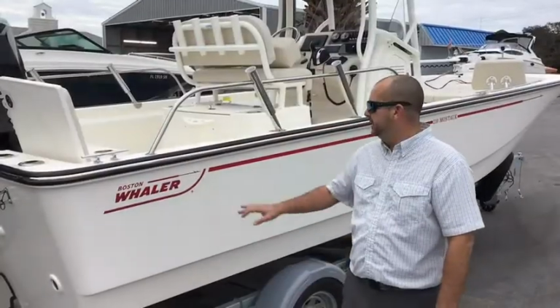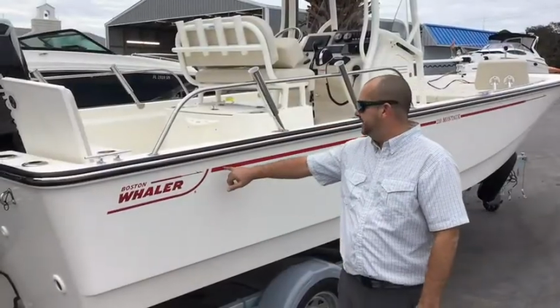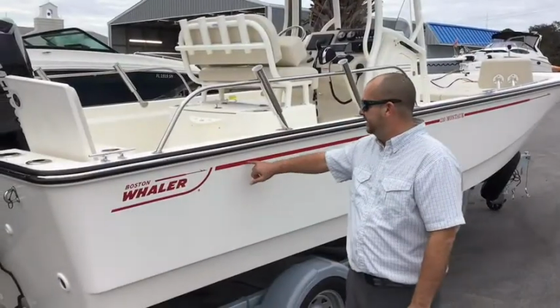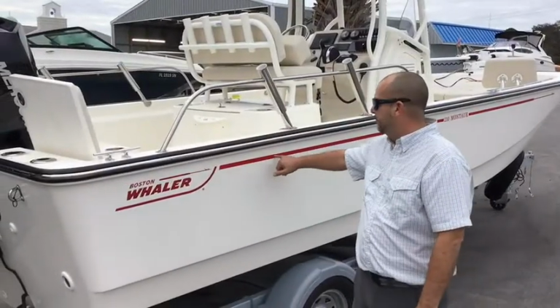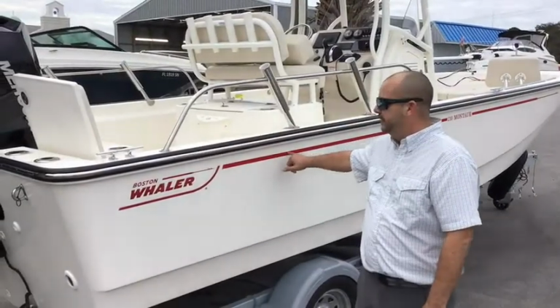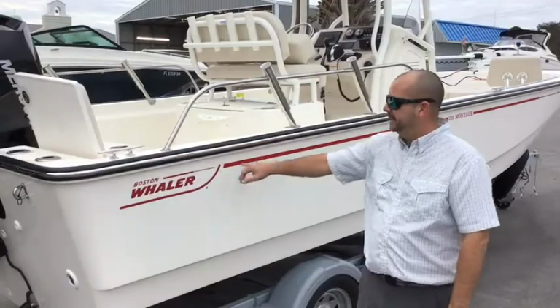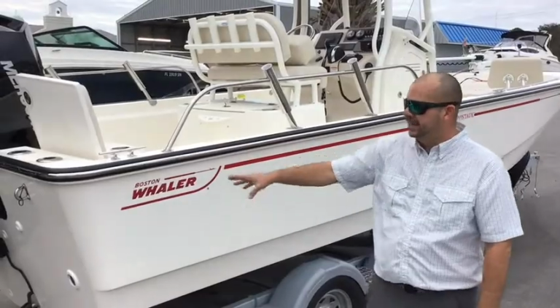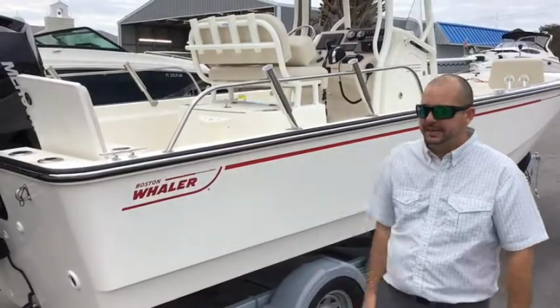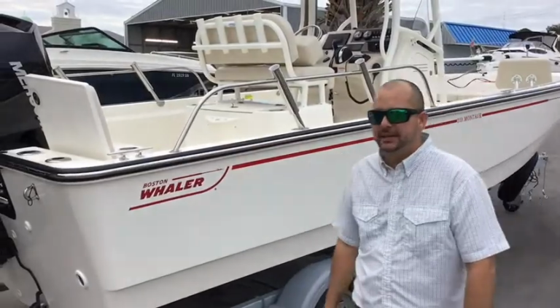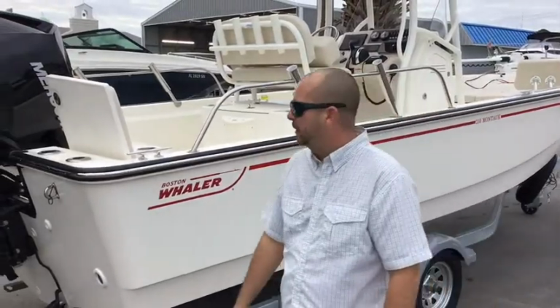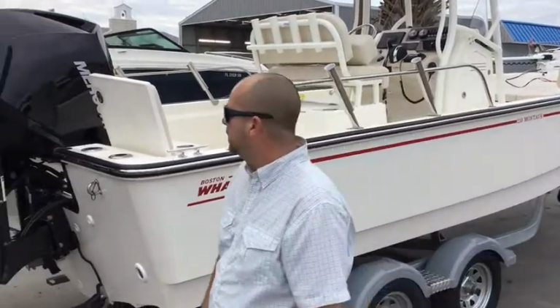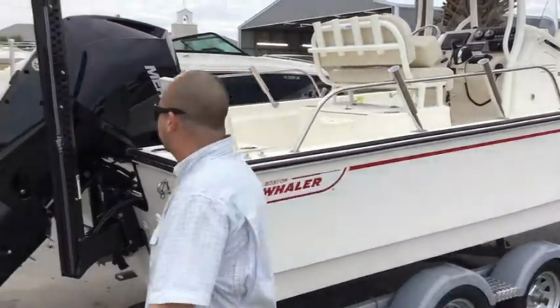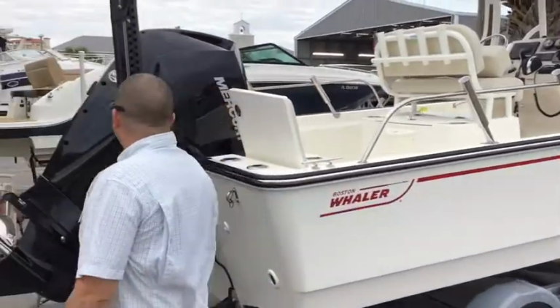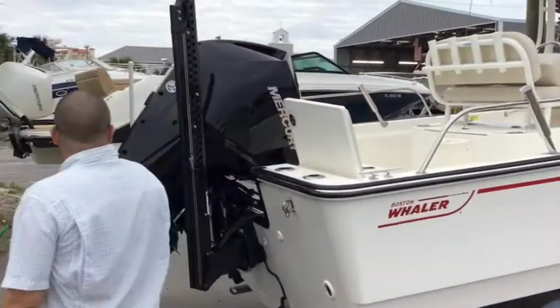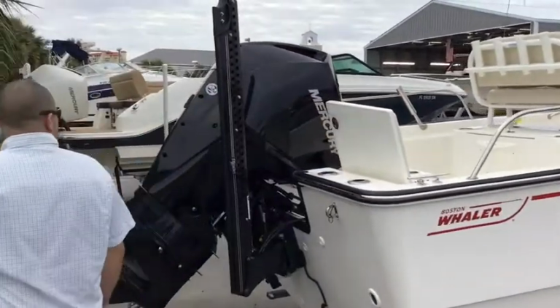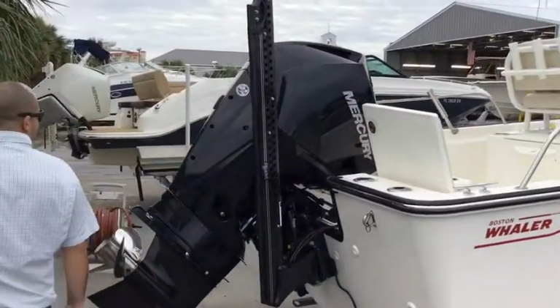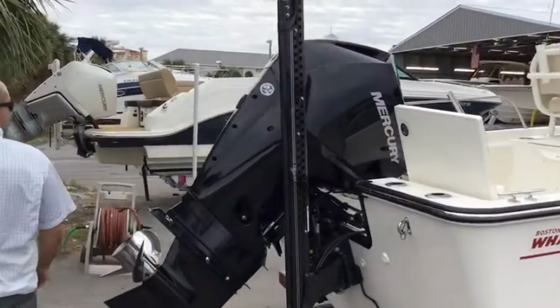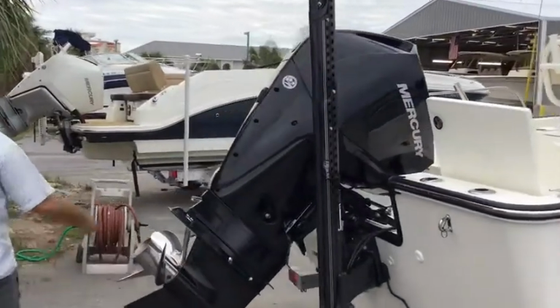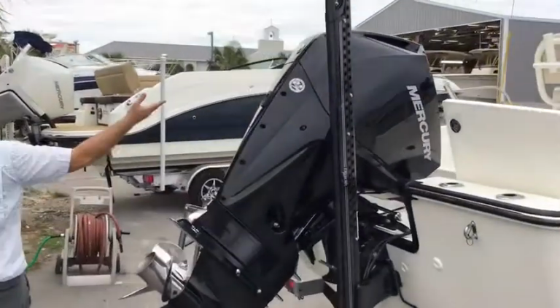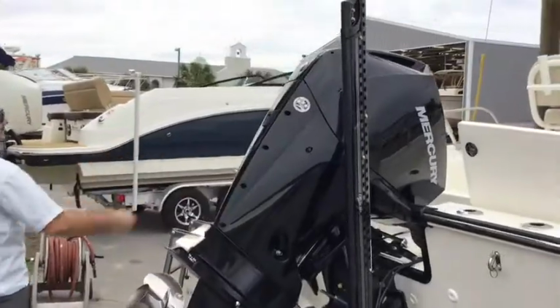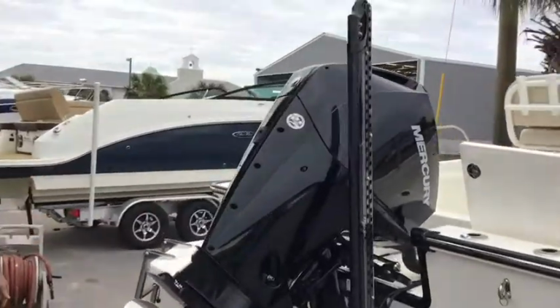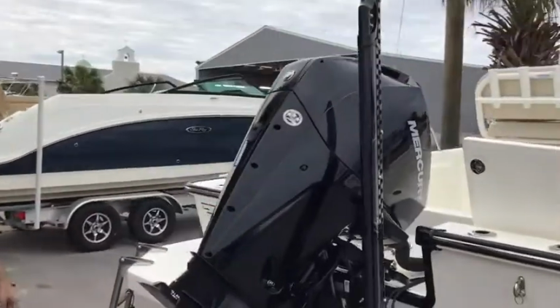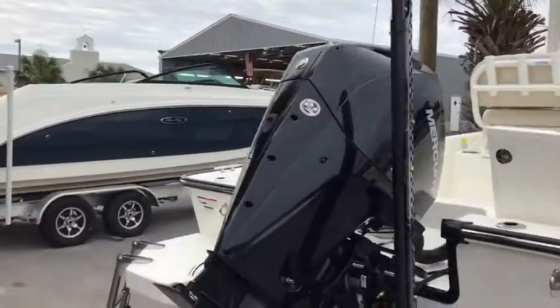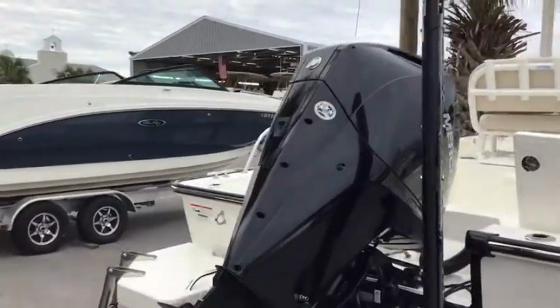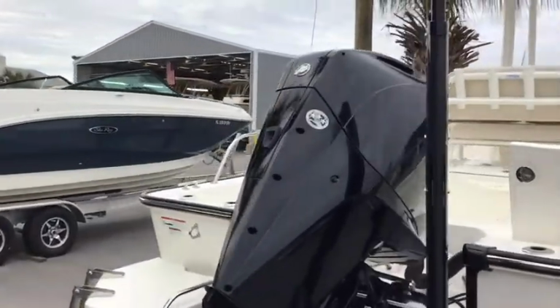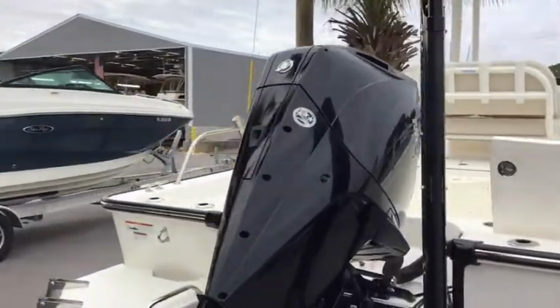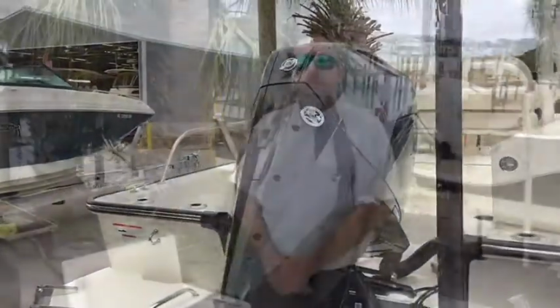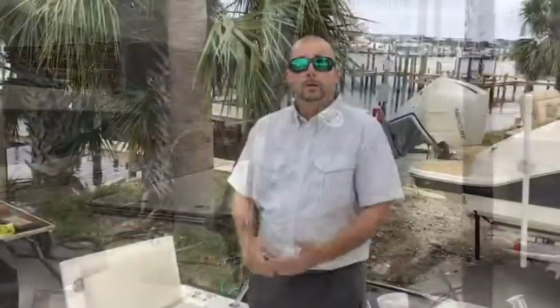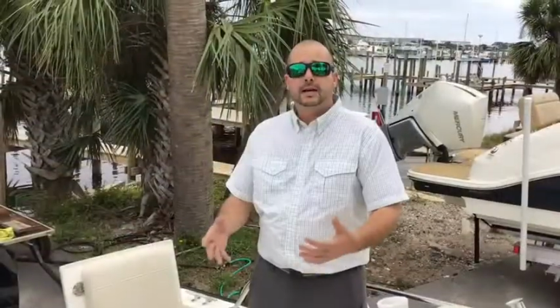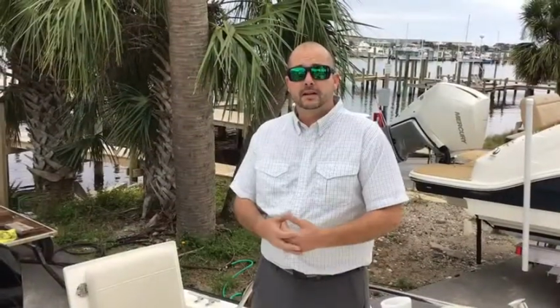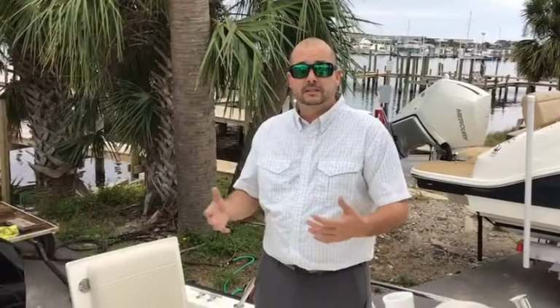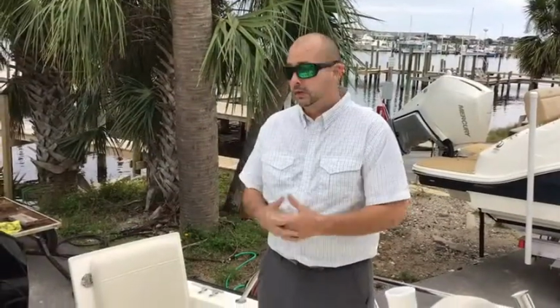As we get to the back of the boat, you see that they actually did this in the Boston Whaler Red. I like the contrast there on the hull. And last but definitely not least, this is outfitted with a 200 Mercury with hydromation. Here we are topside on this Unsinkable Legend.